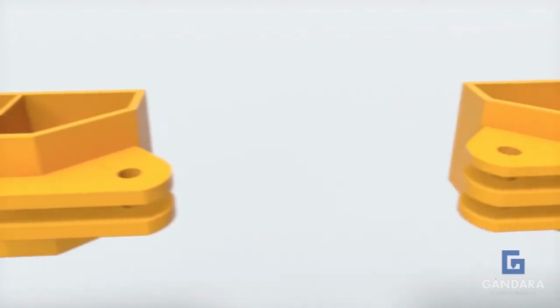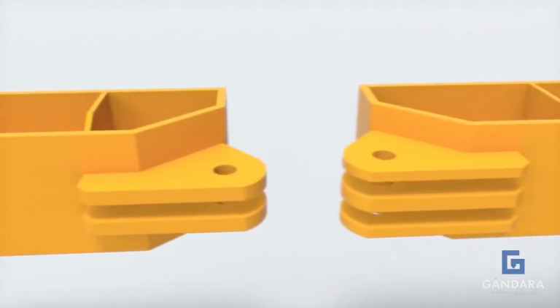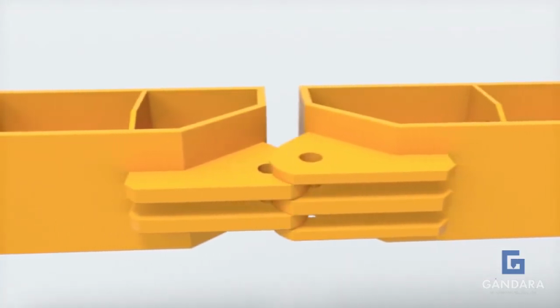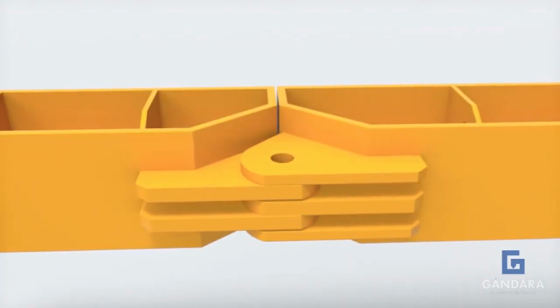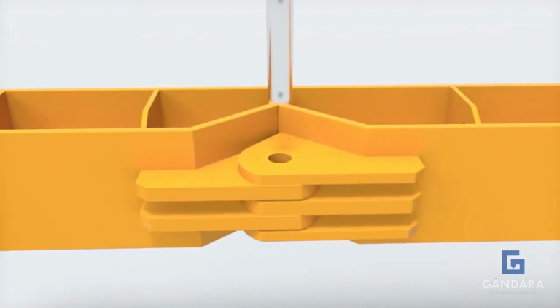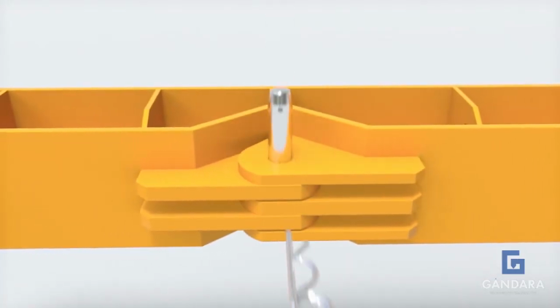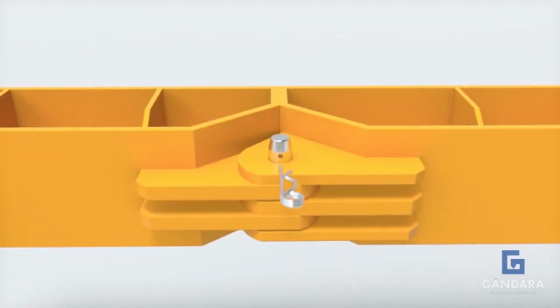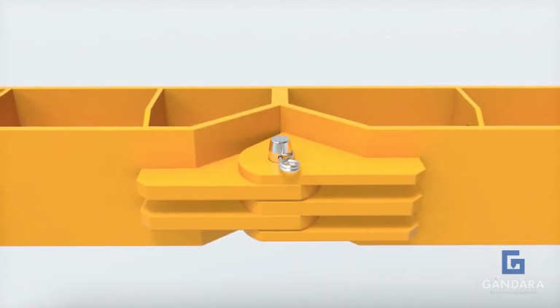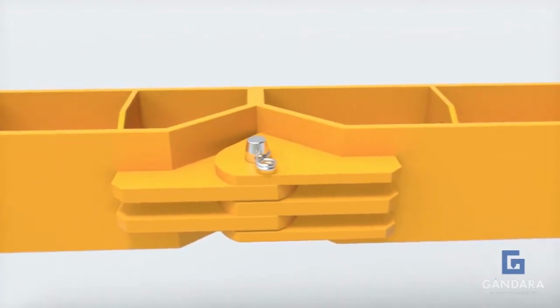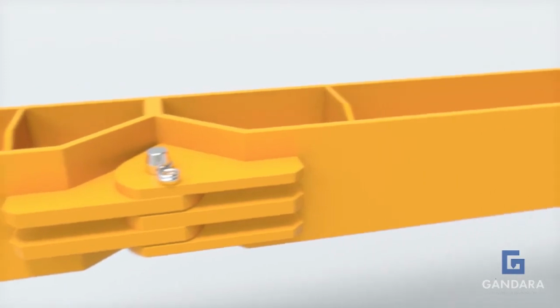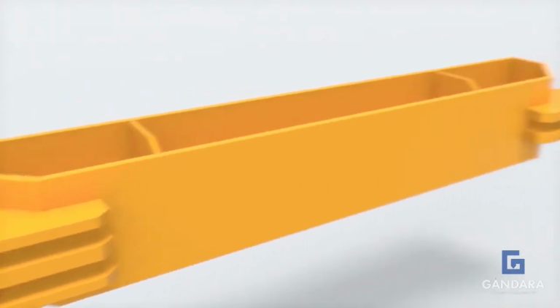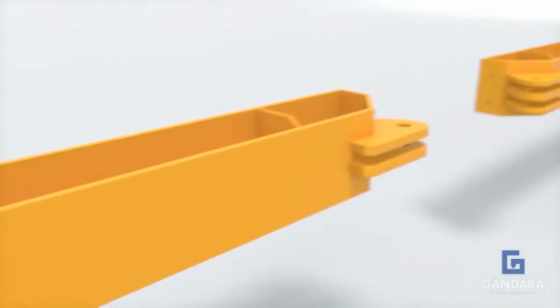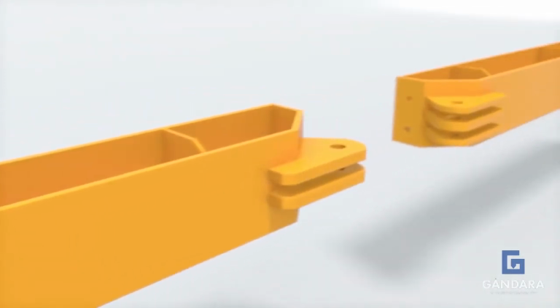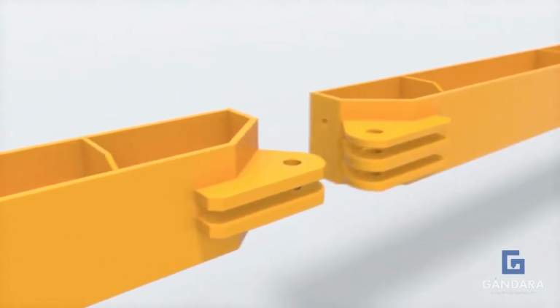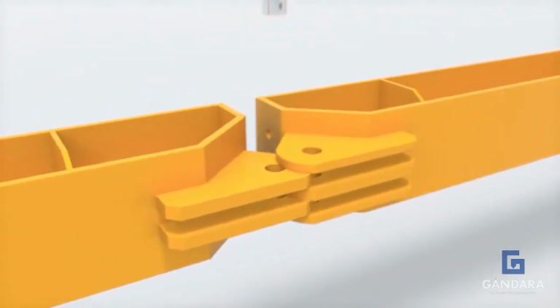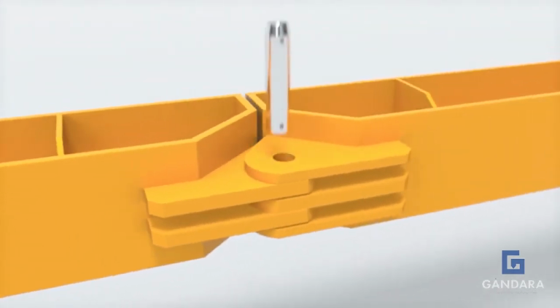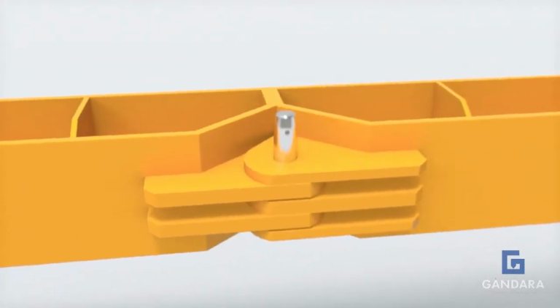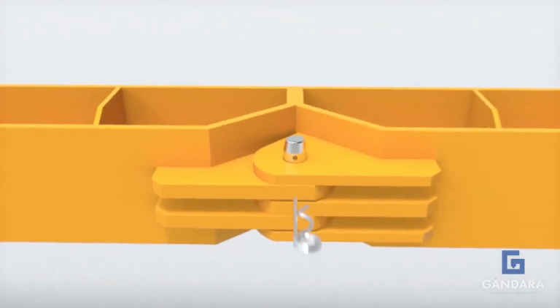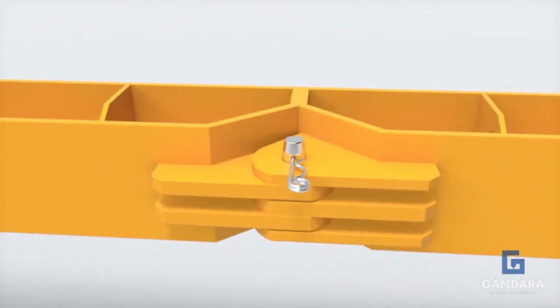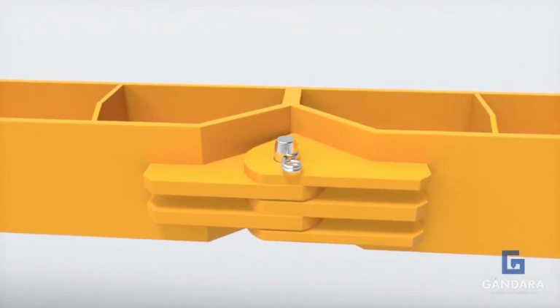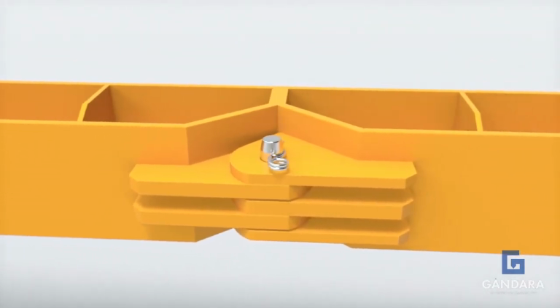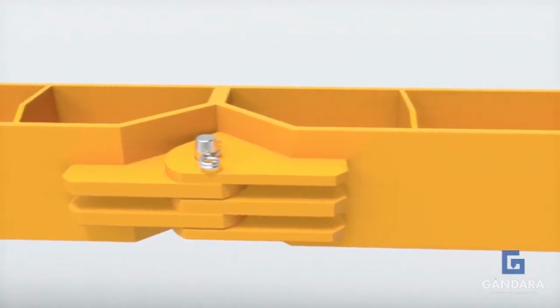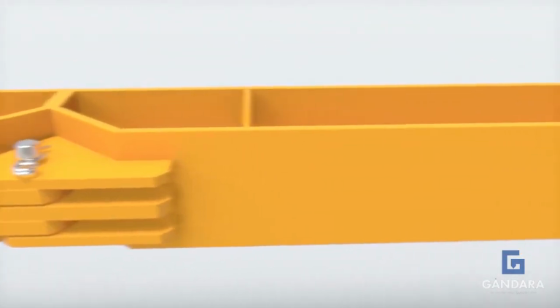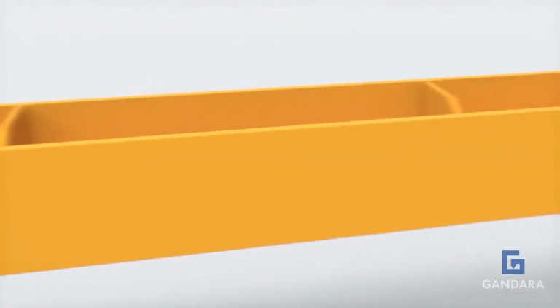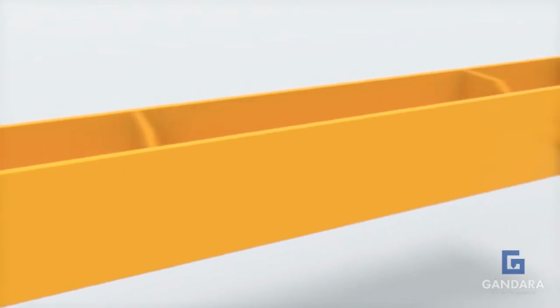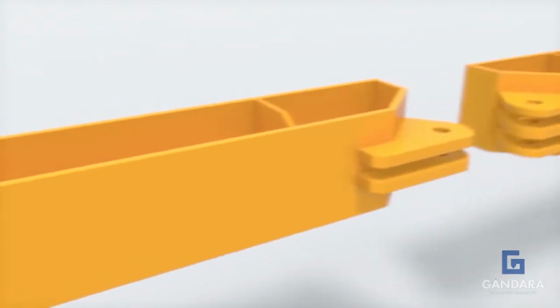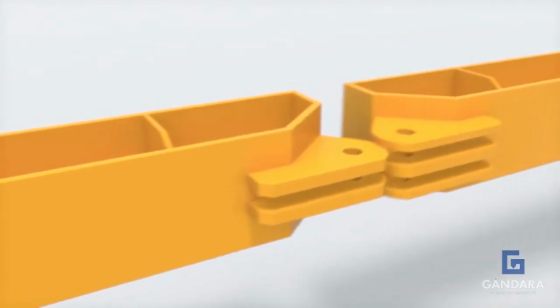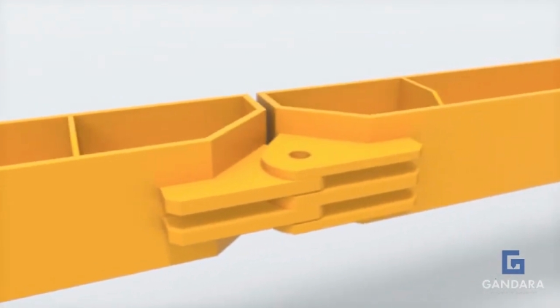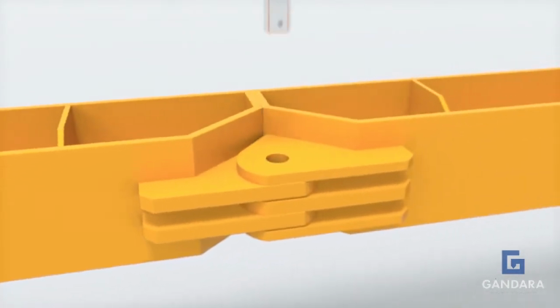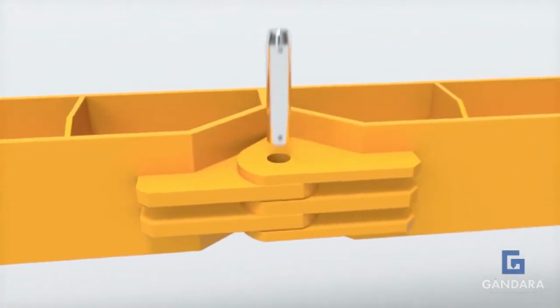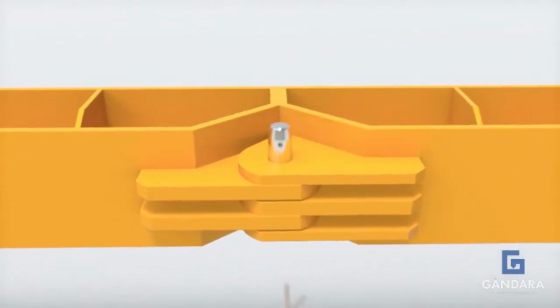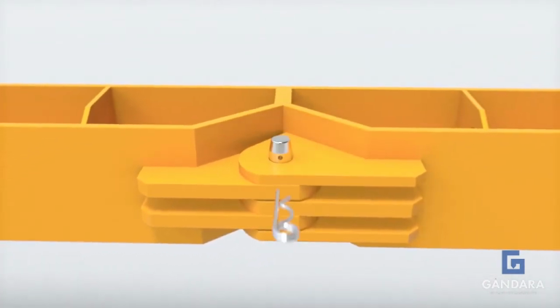The modules are connected by a connecting pin and clip. This easy and simple step allows the layout time of the bracing system to be at a minimum, again saving you time and money.